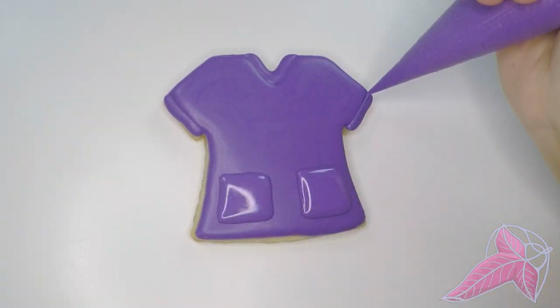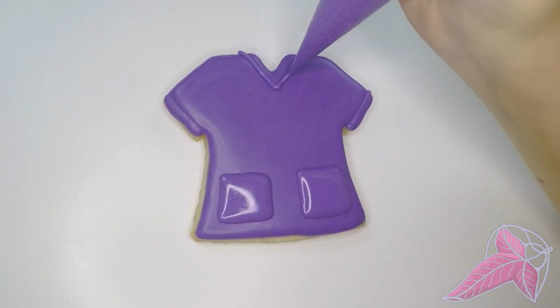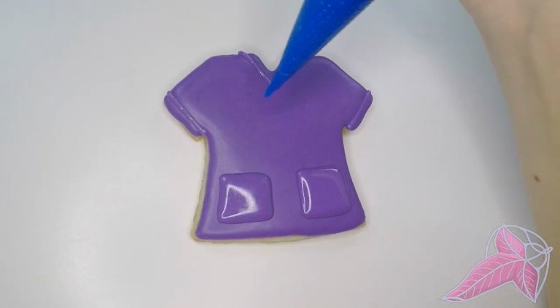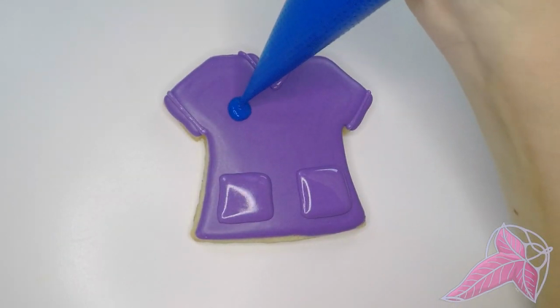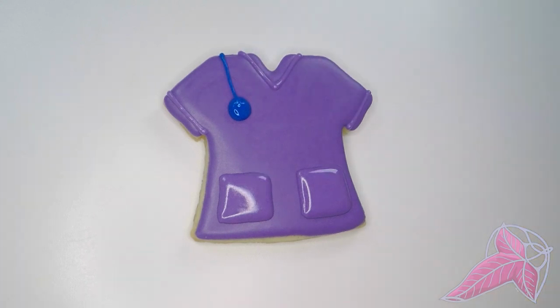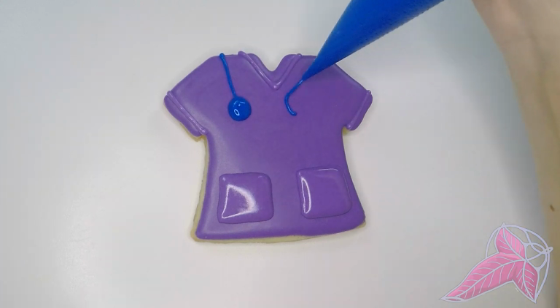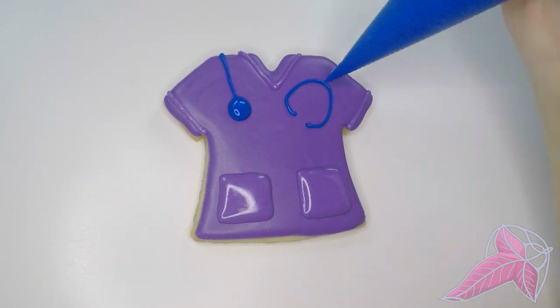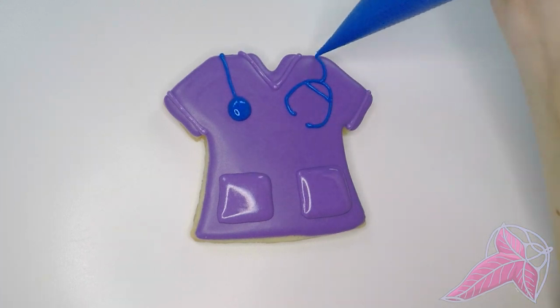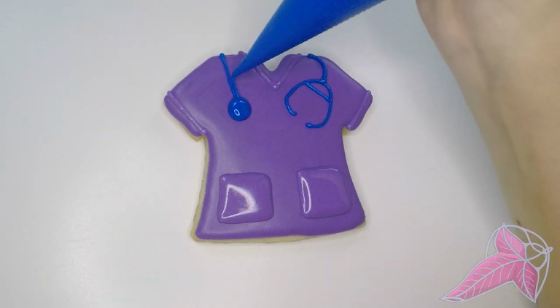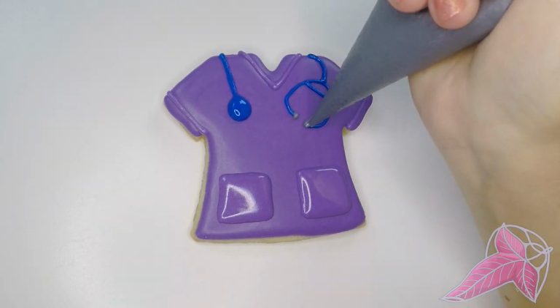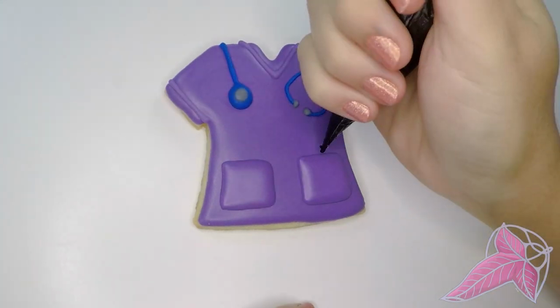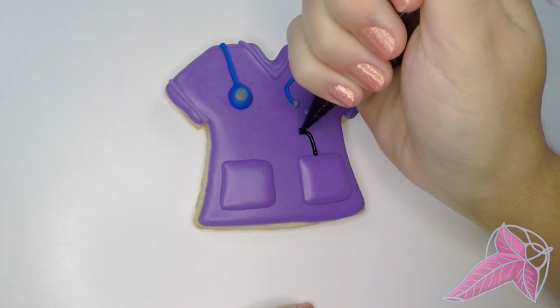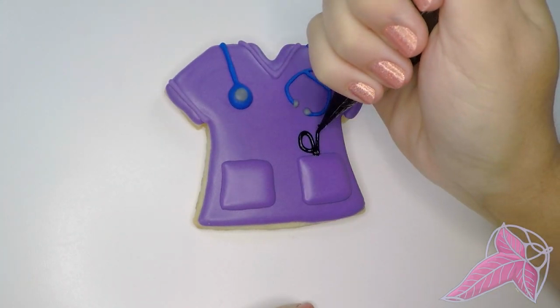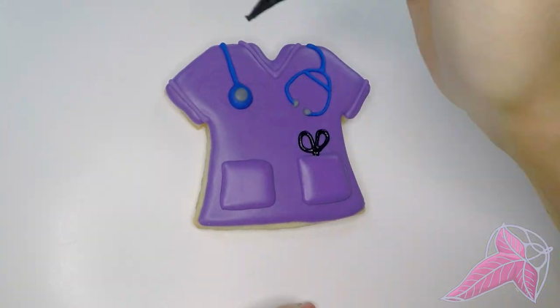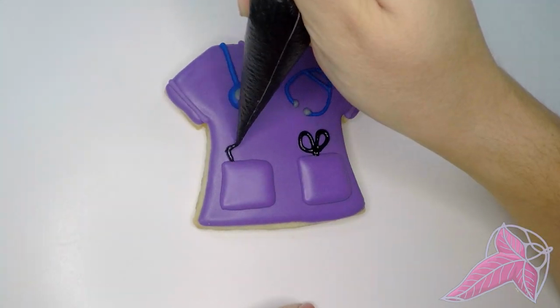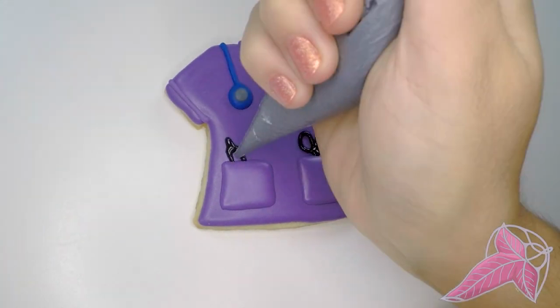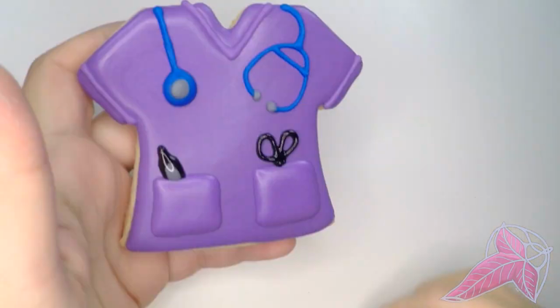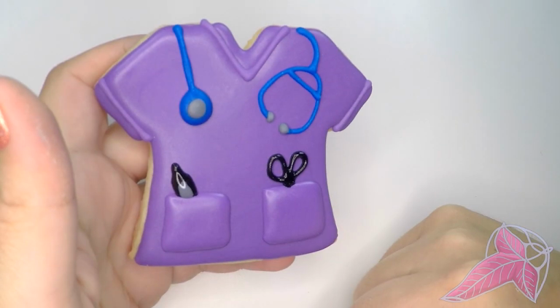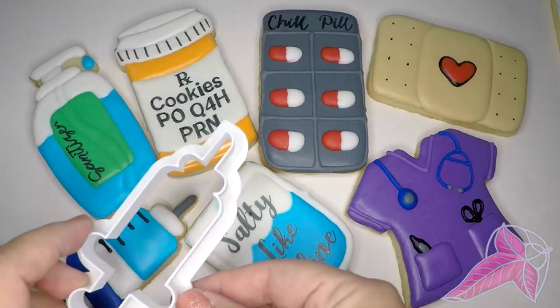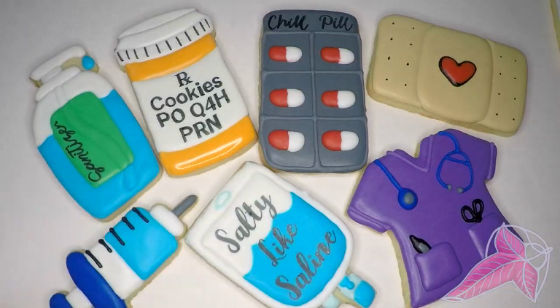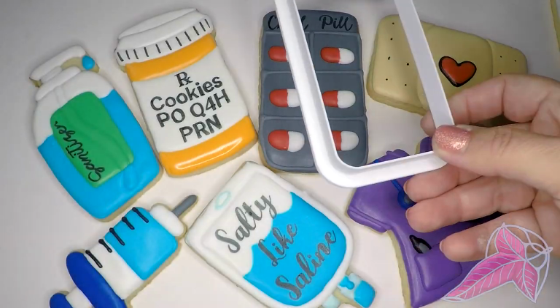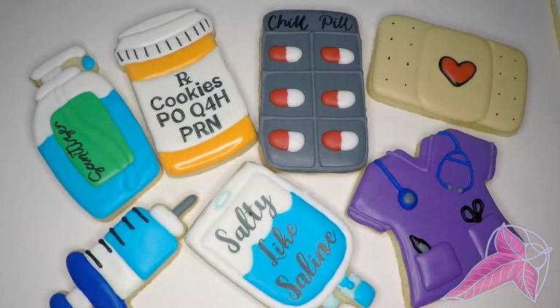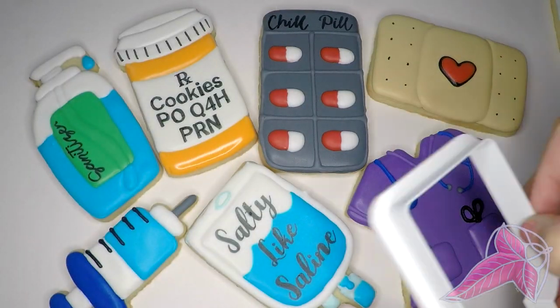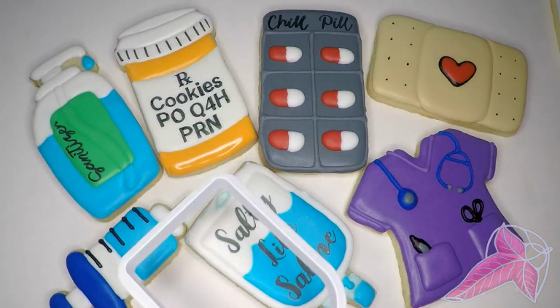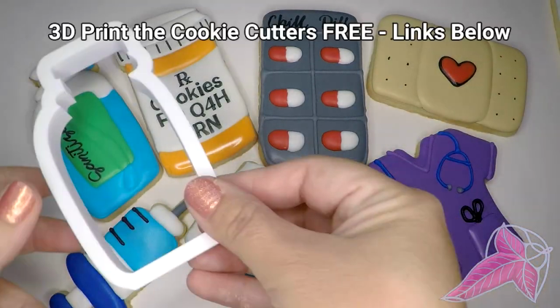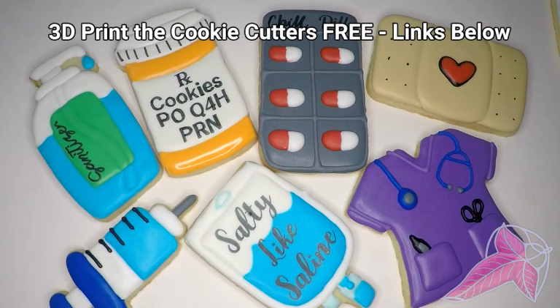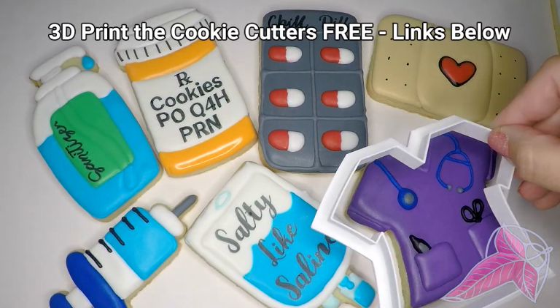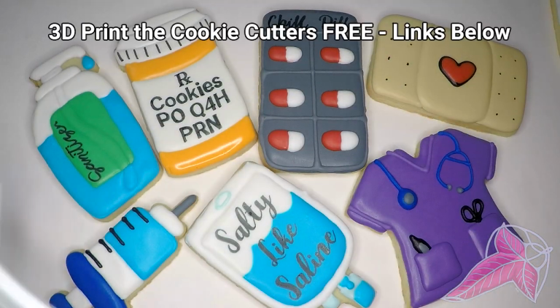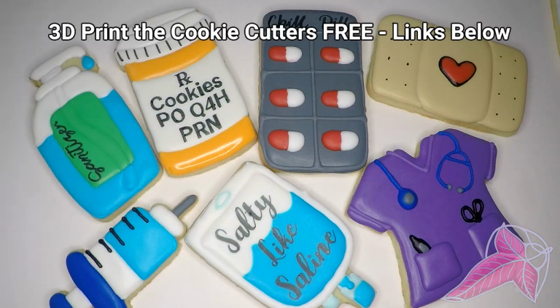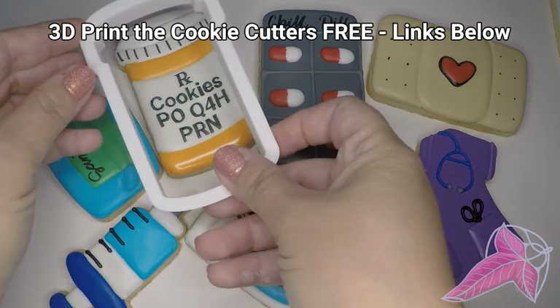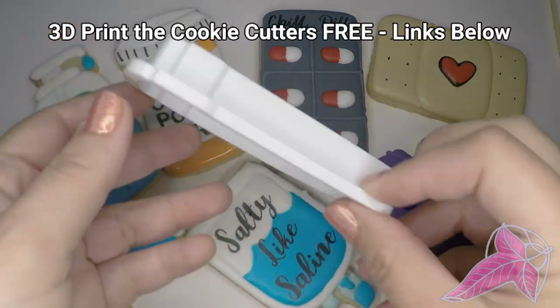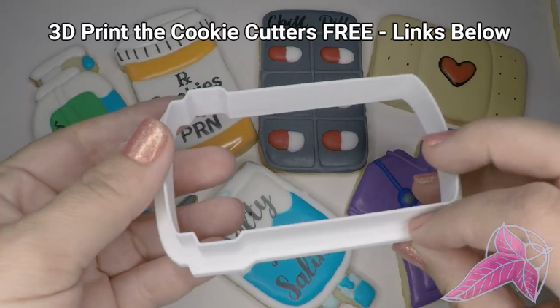Last, we have the scrubs. Nurses always have scissors and a little marker in their pocket — this is my favorite cookie. As always, the cookie cutter files are free! Links are below. Just download the file and 3D print them while you sleep.